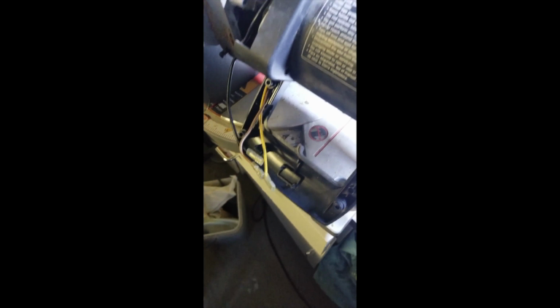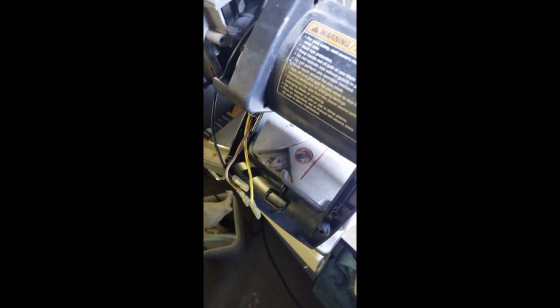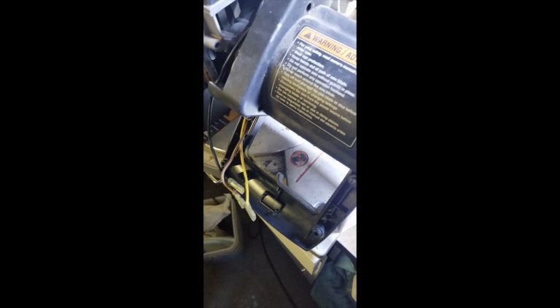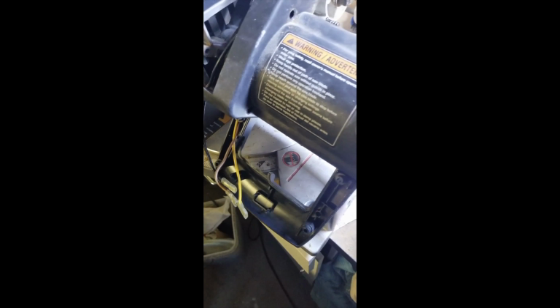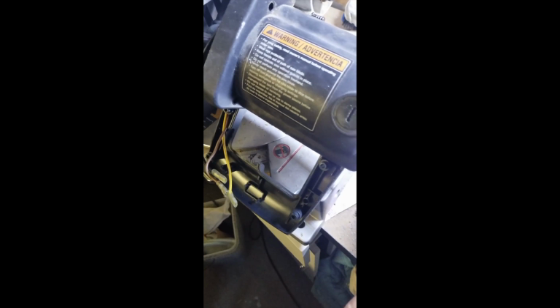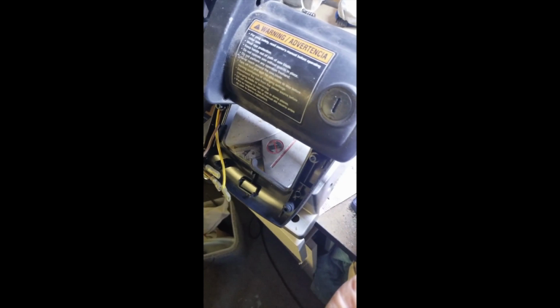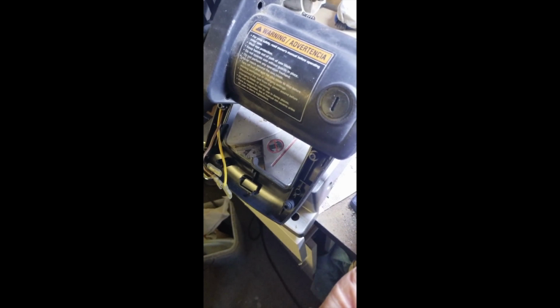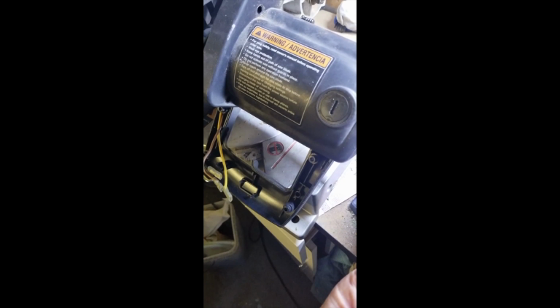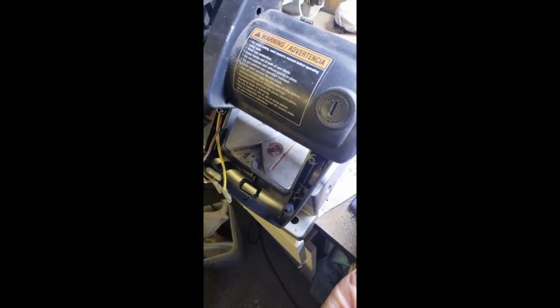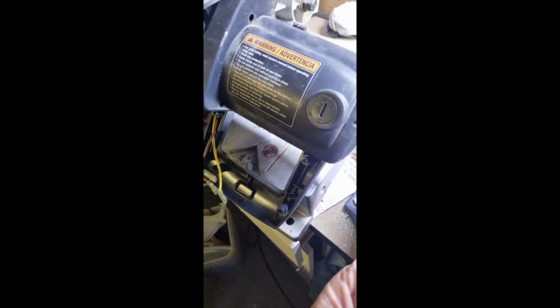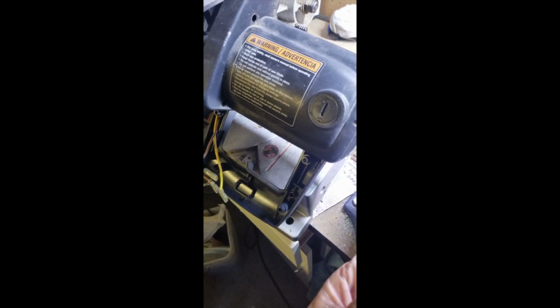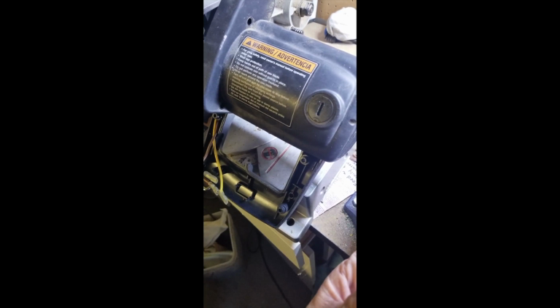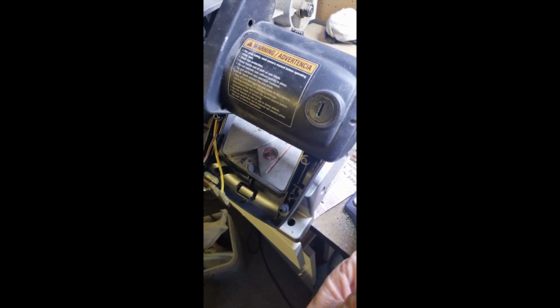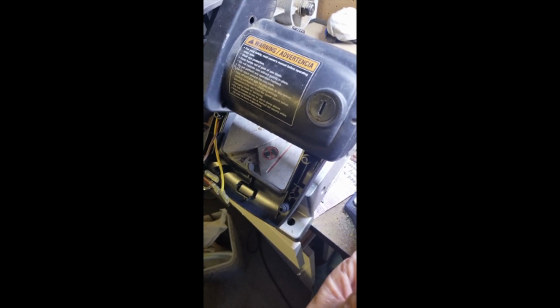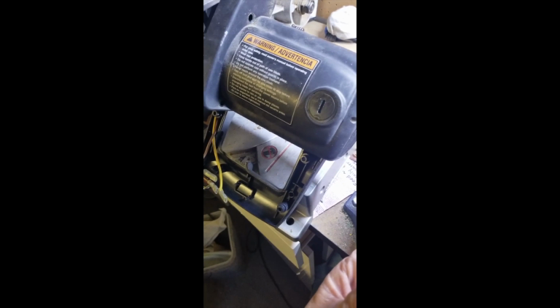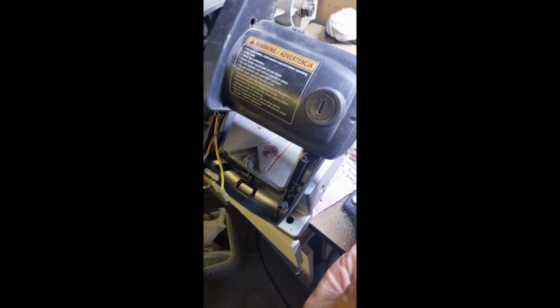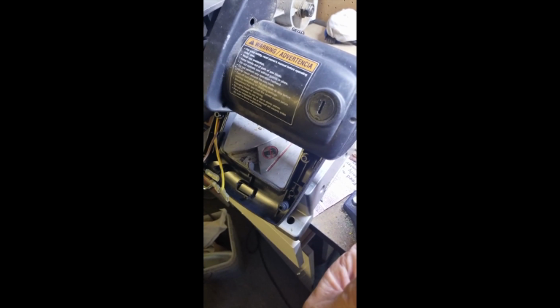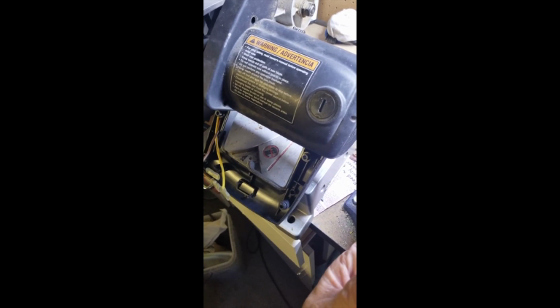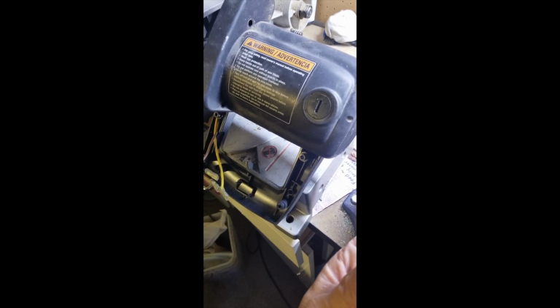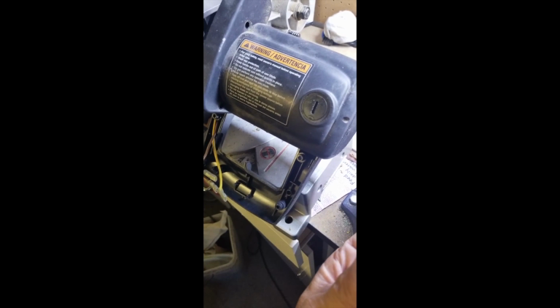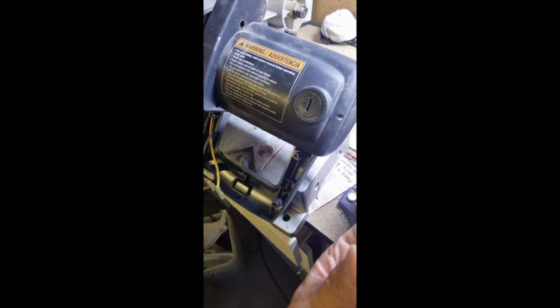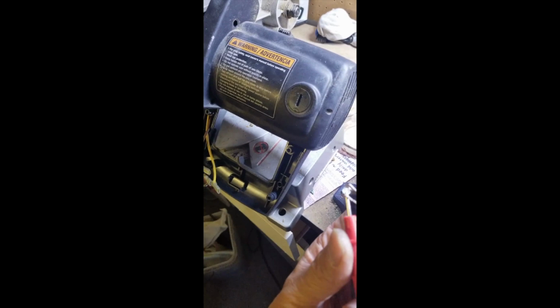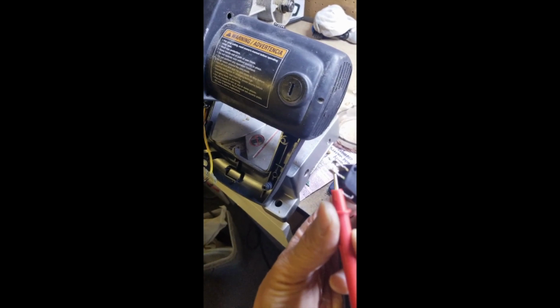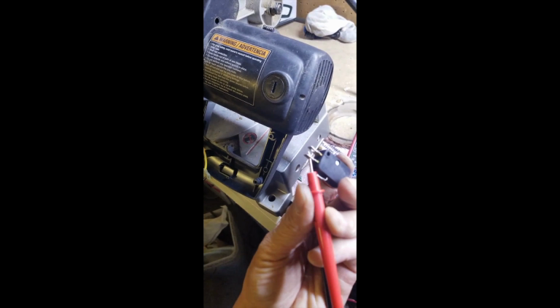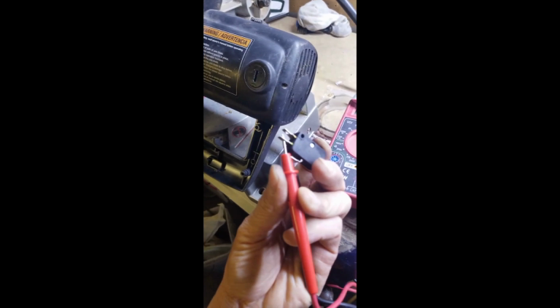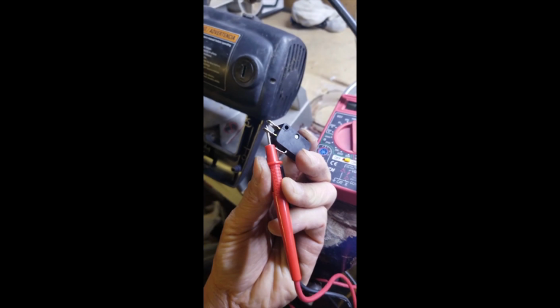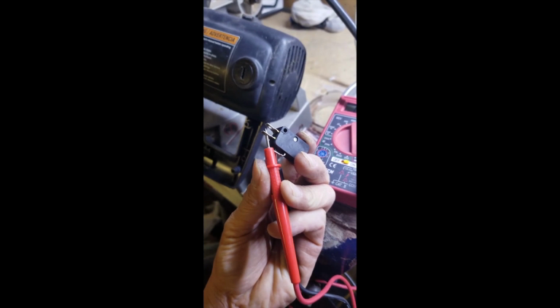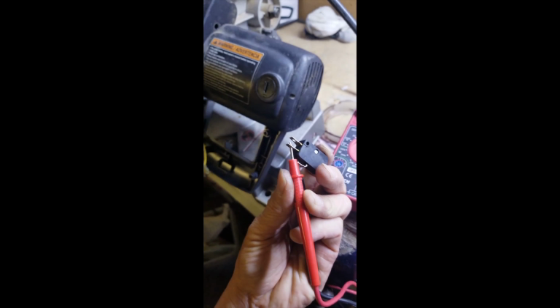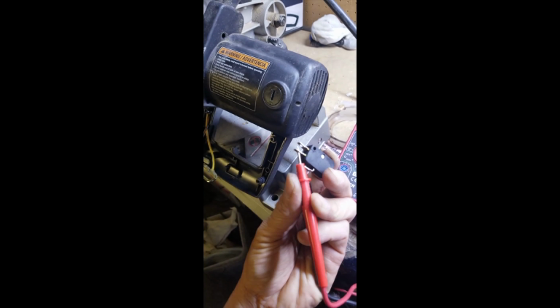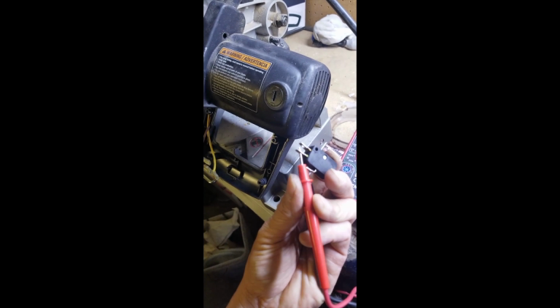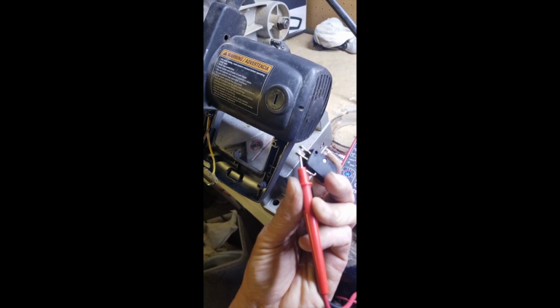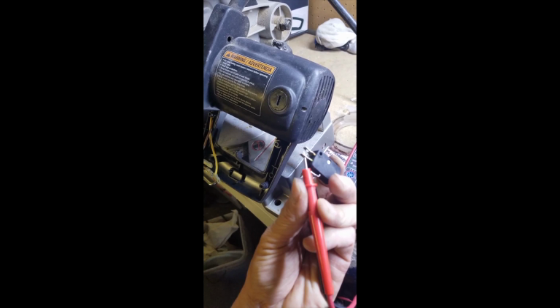What I did next is pull the housing off and trace those wires going inside, and sure enough one of the wires was unplugged. I guess the vibration of the saw threw that wire off. So I'm going to plug it back in, put everything back together, then put the power cord back in and run a test — but I'm pretty sure that's what it was.